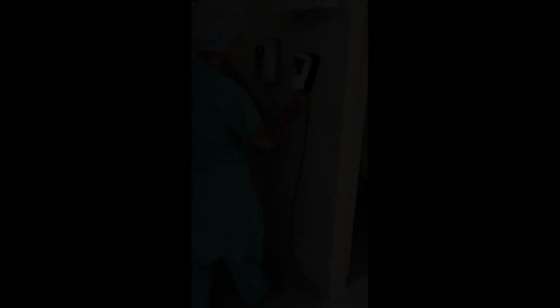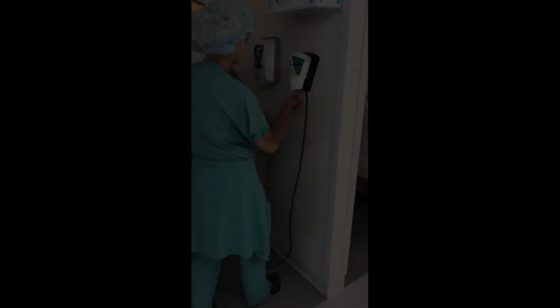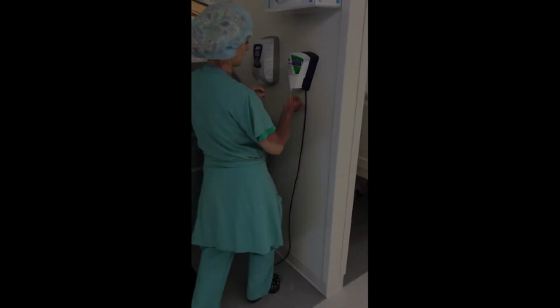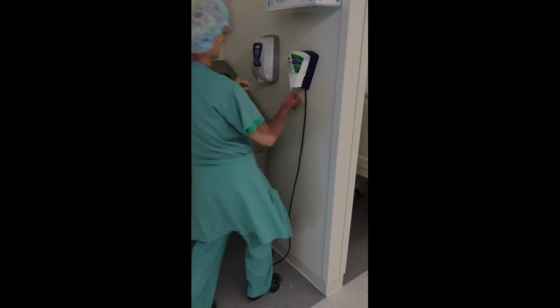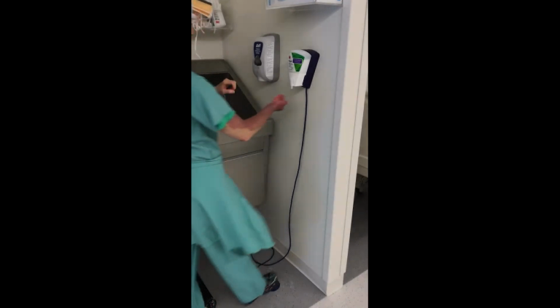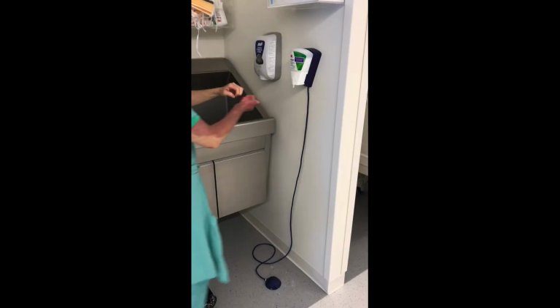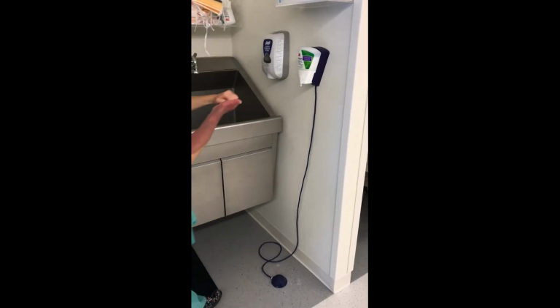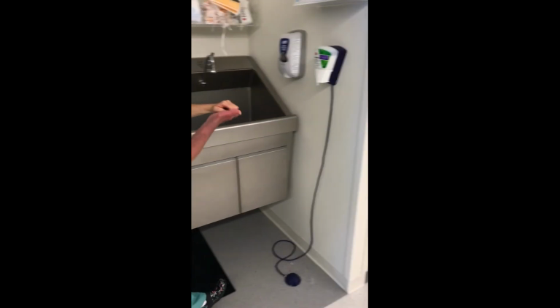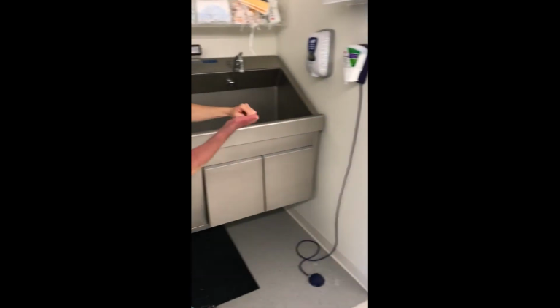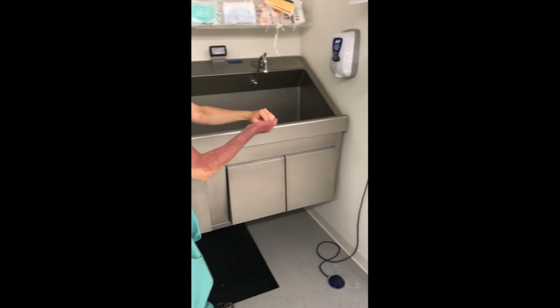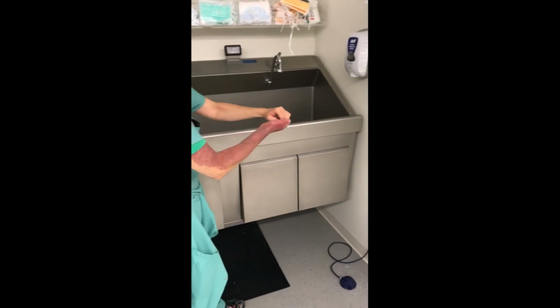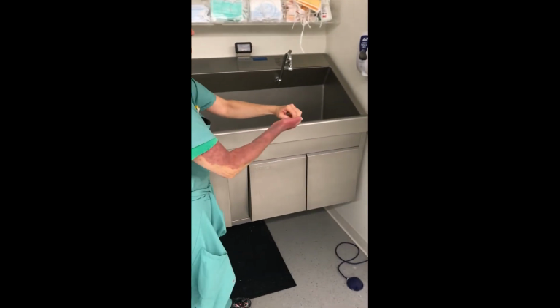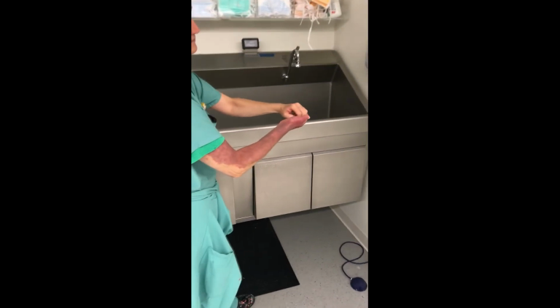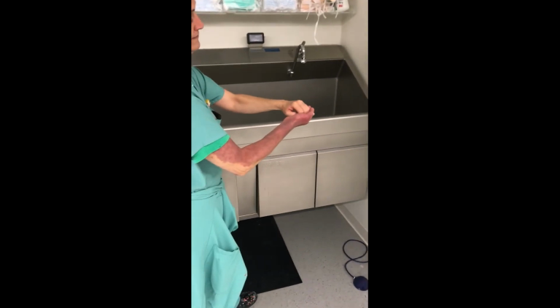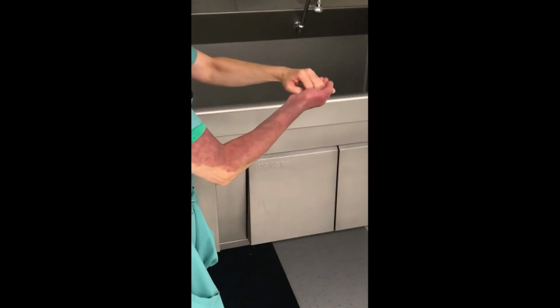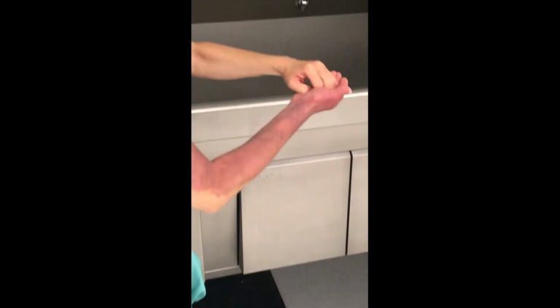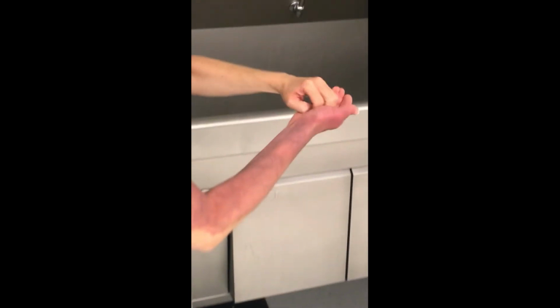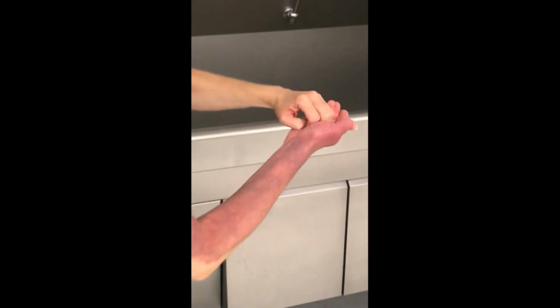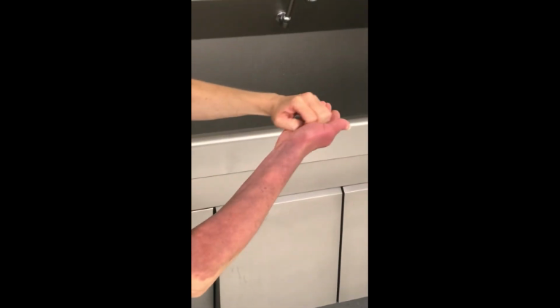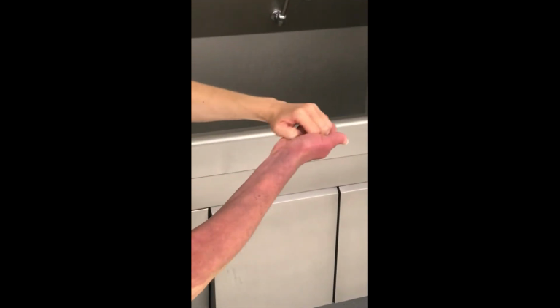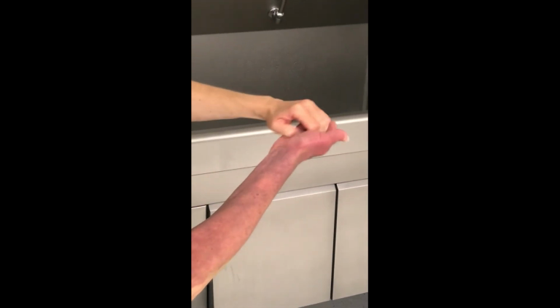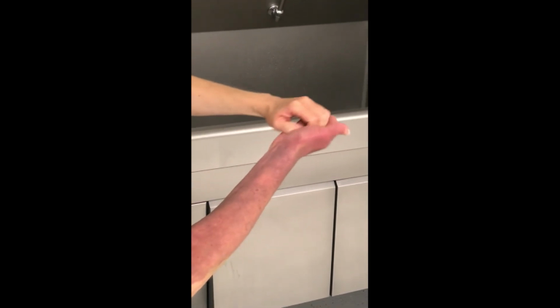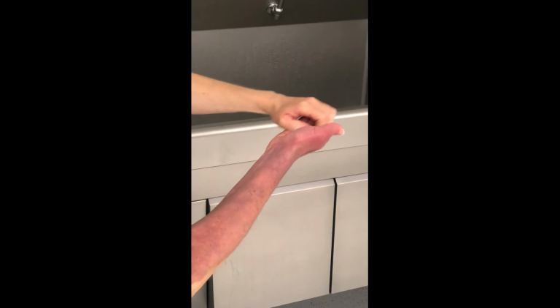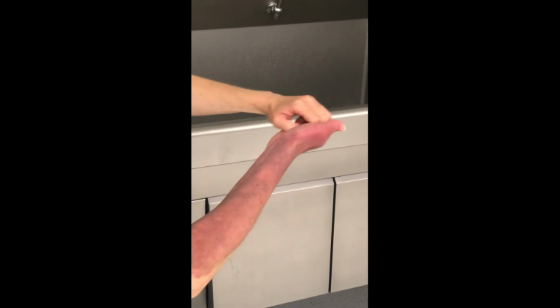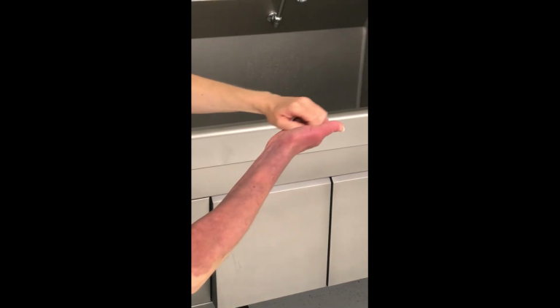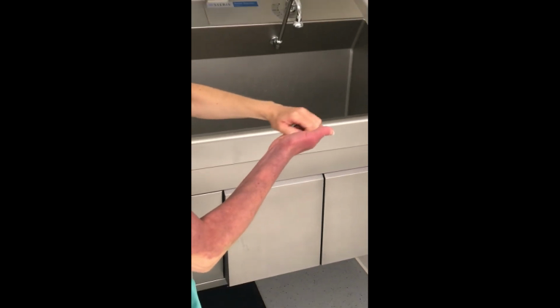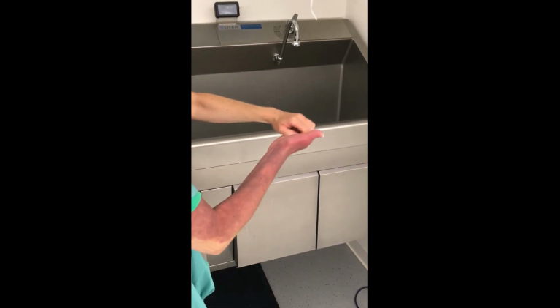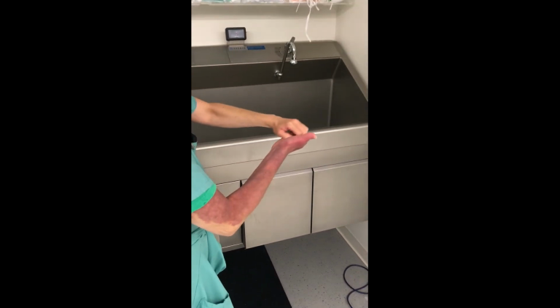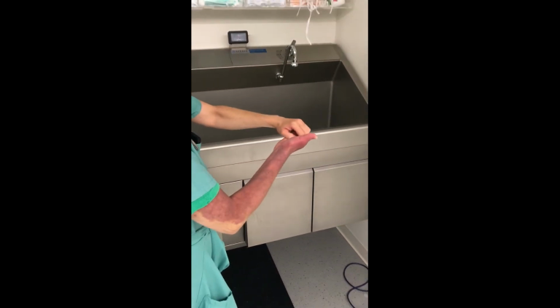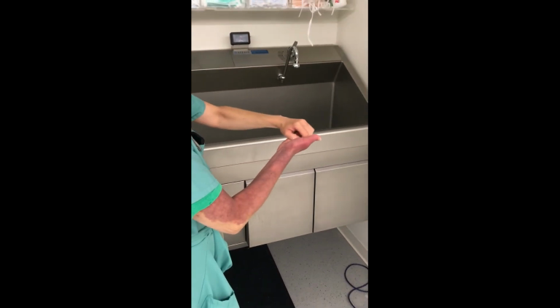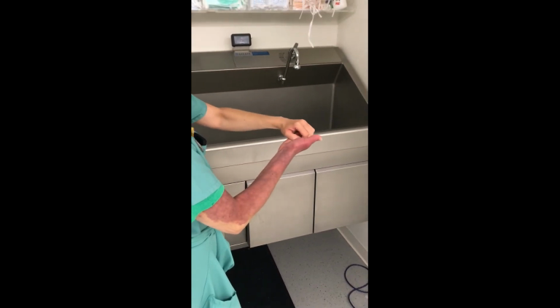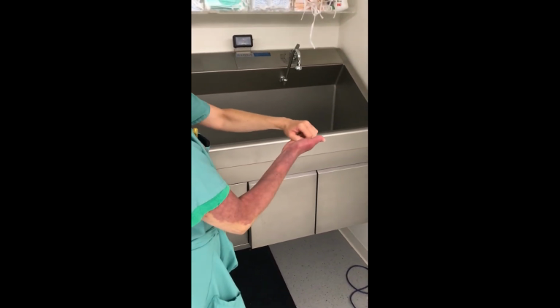To begin the Avogard method, dispense Avogard into one hand. Using the other hand, rub your nails into the Avogard for 30 seconds.